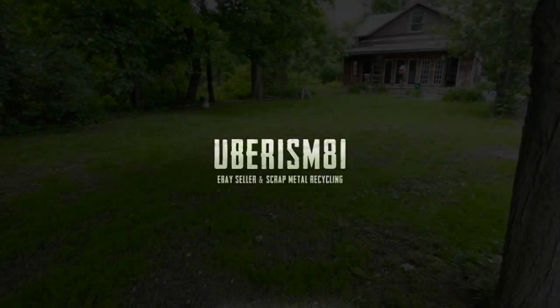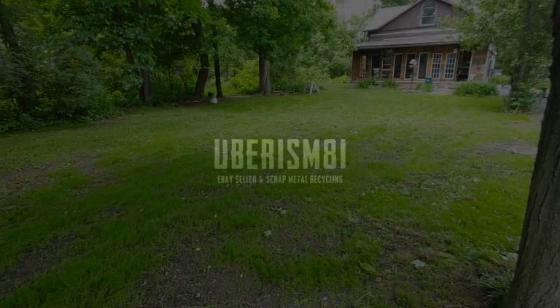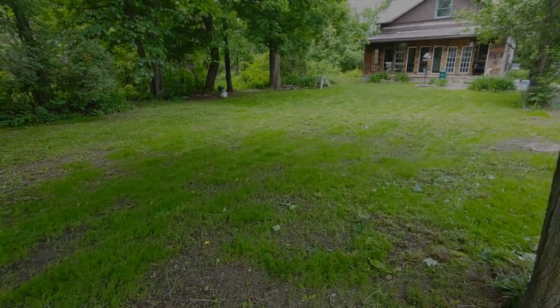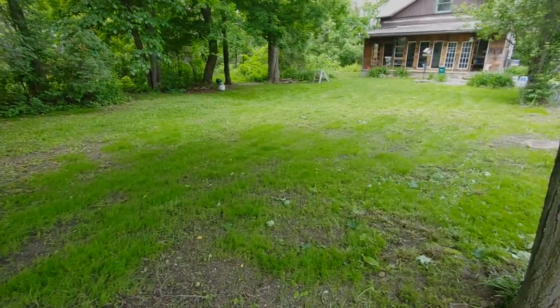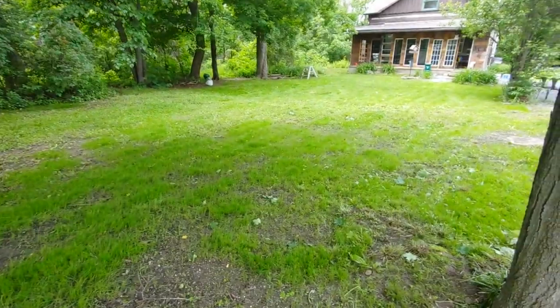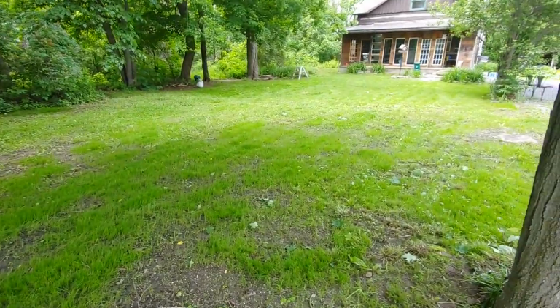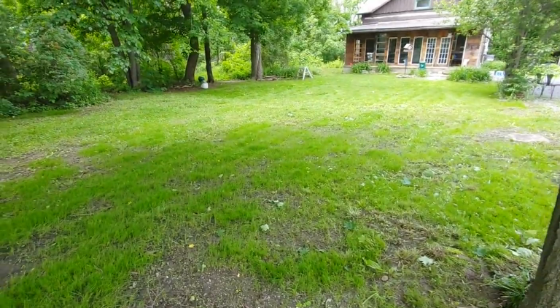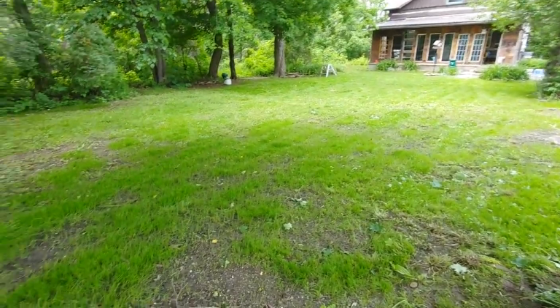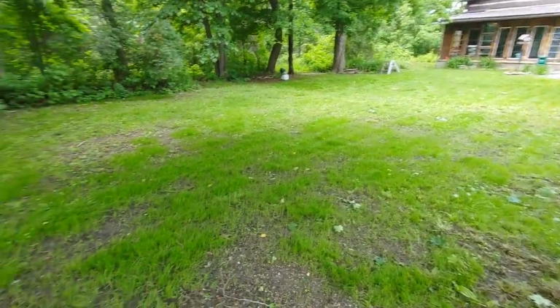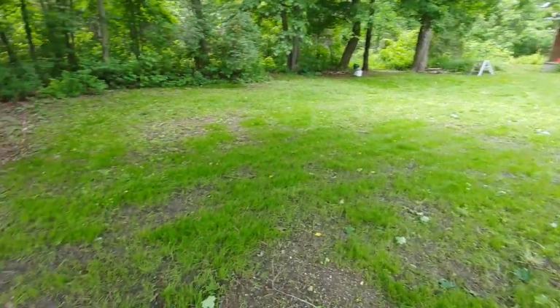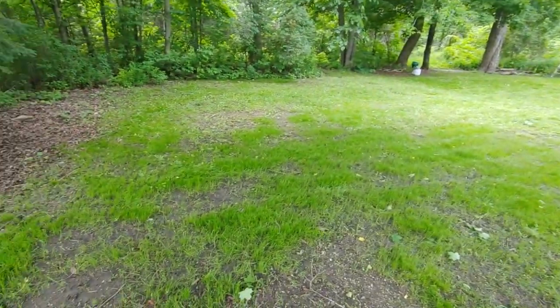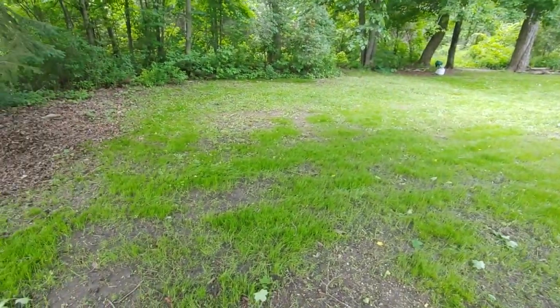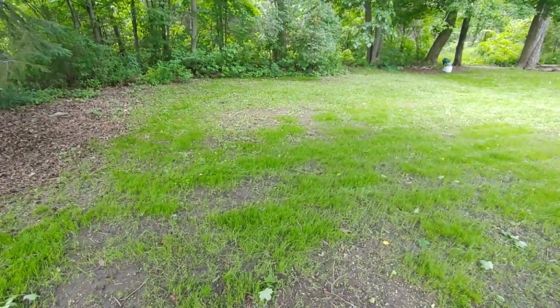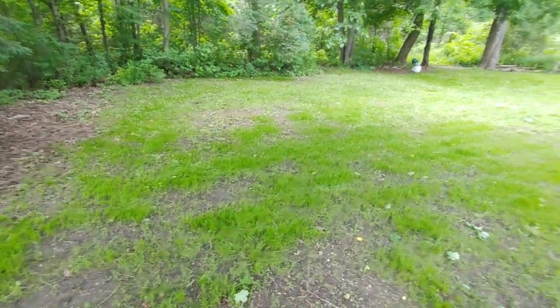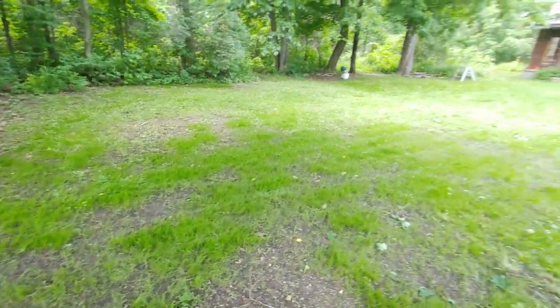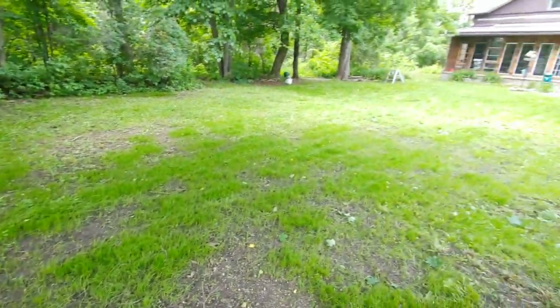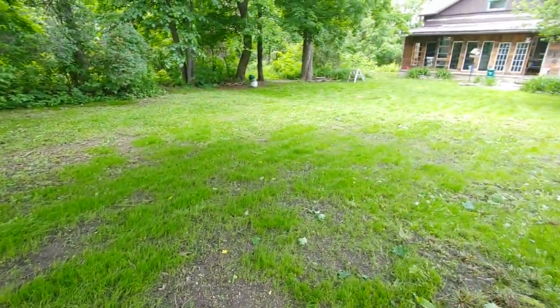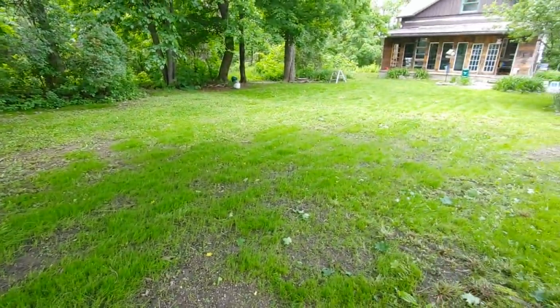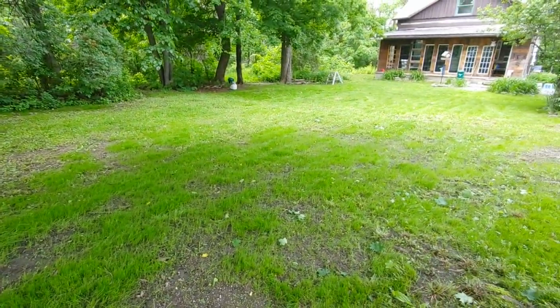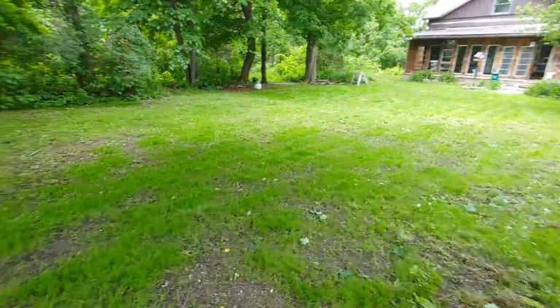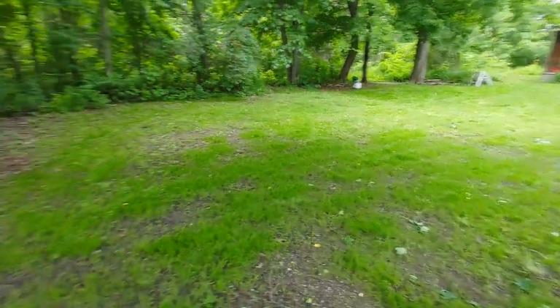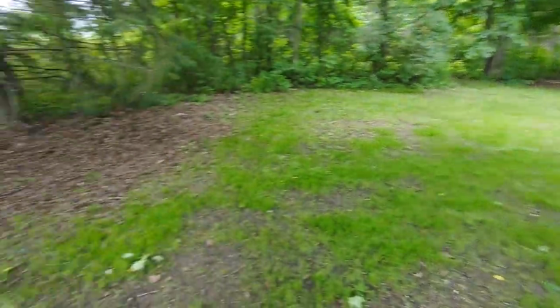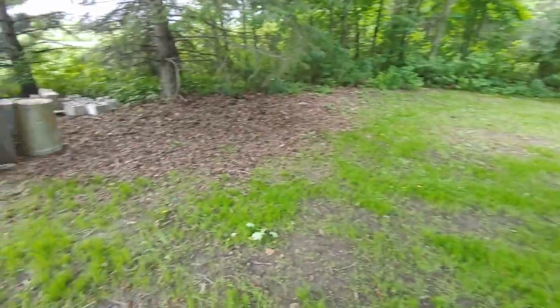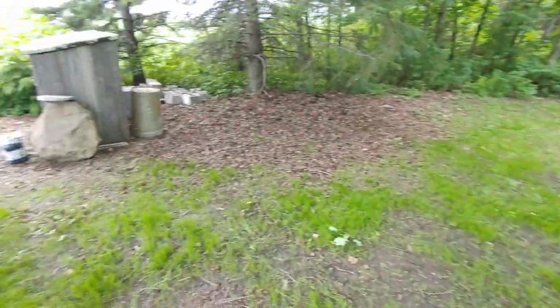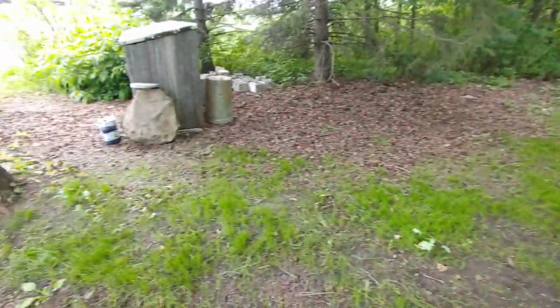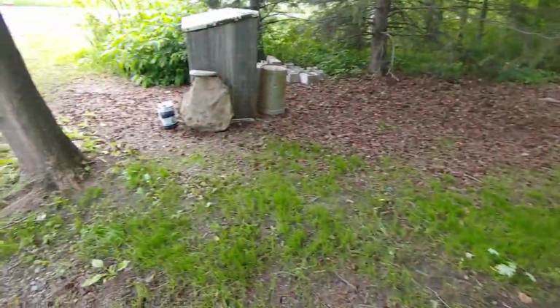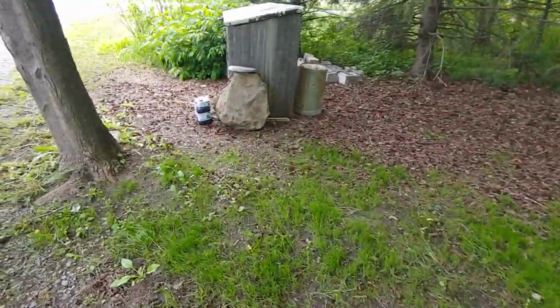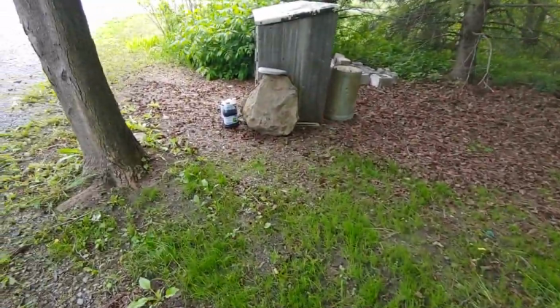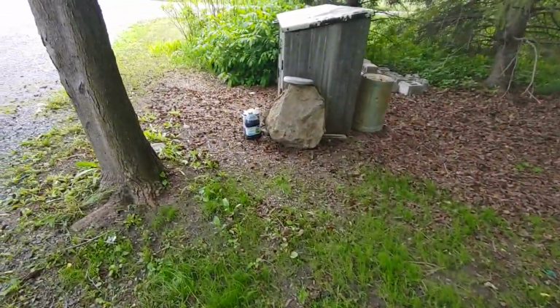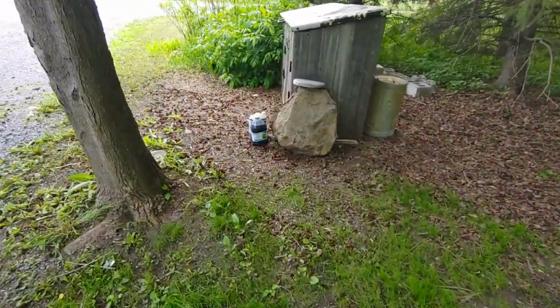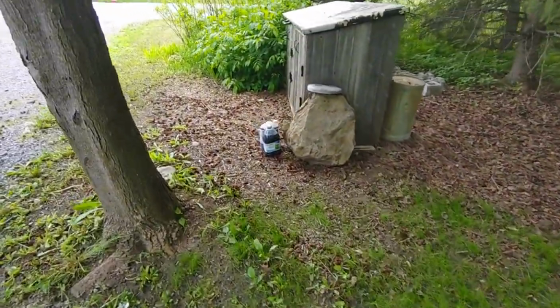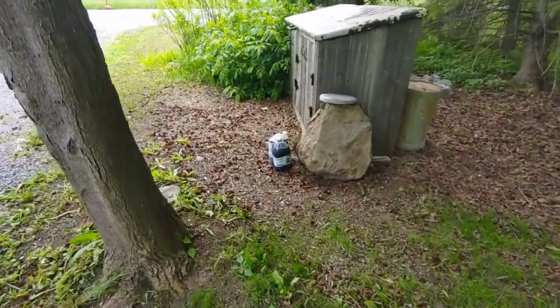Just finished cutting all the grass — I did that last night. It really helps with mosquitoes over here at the front.